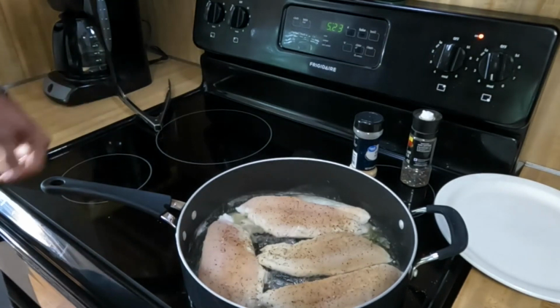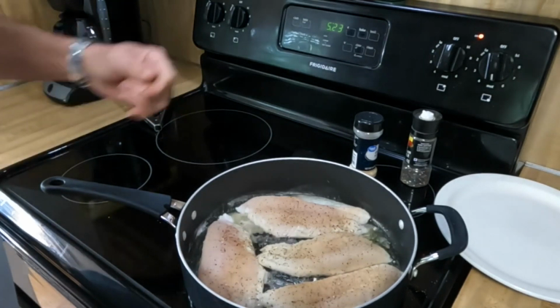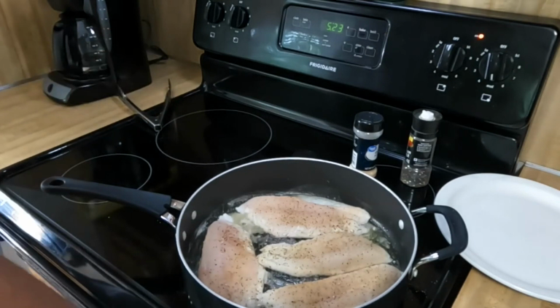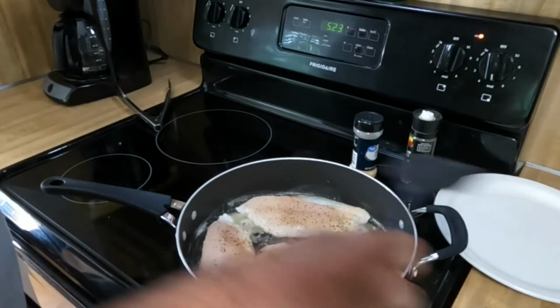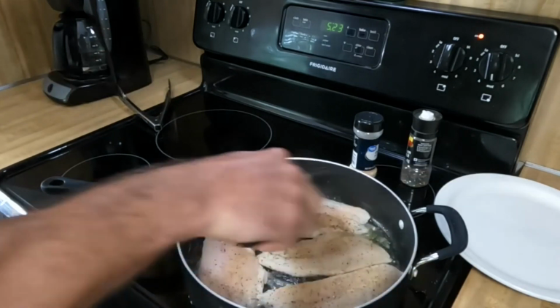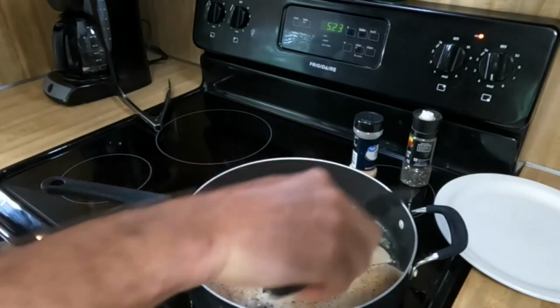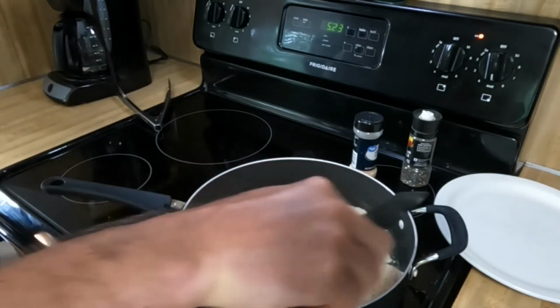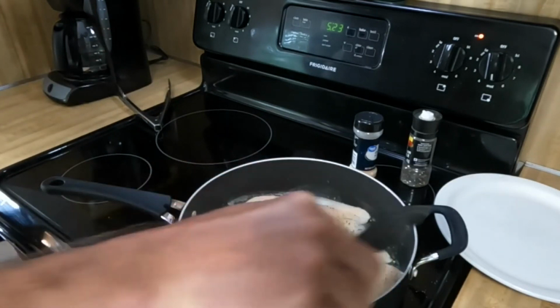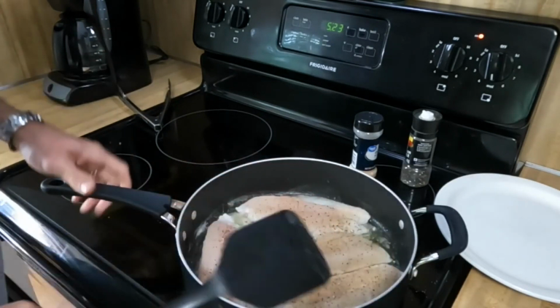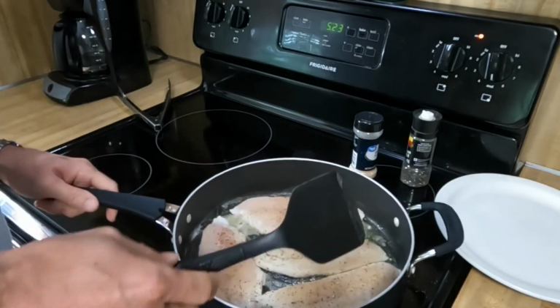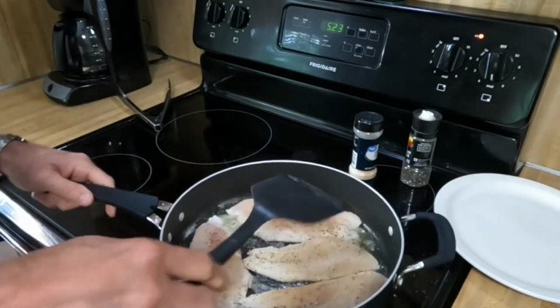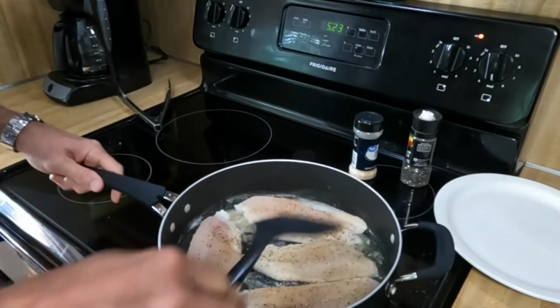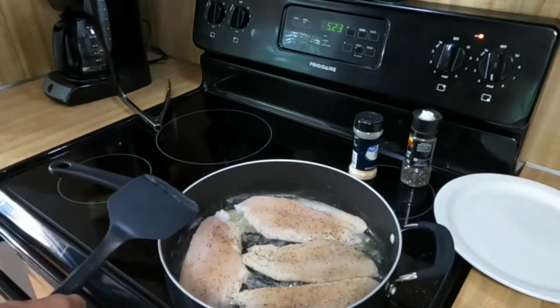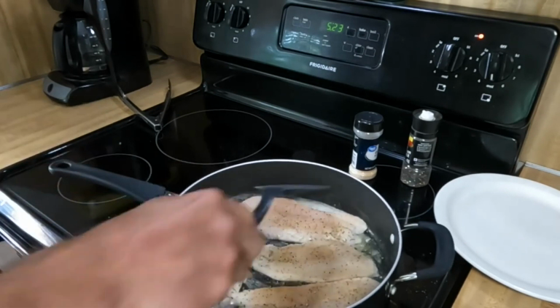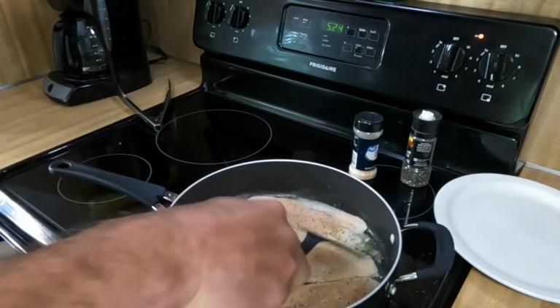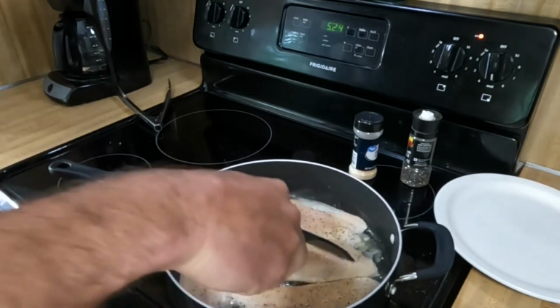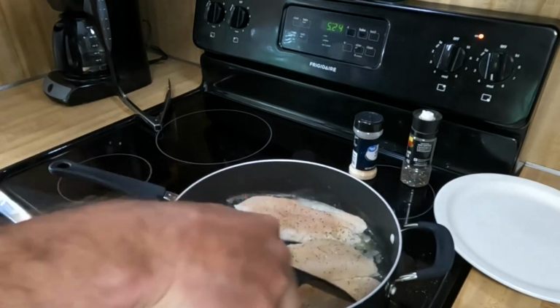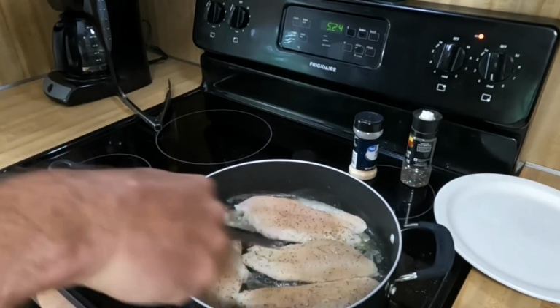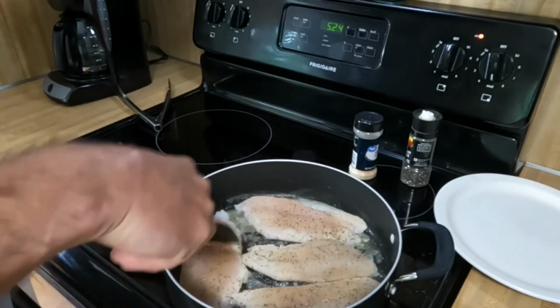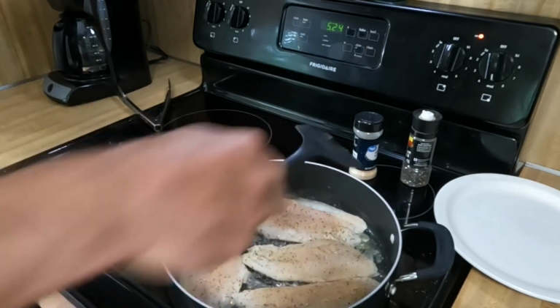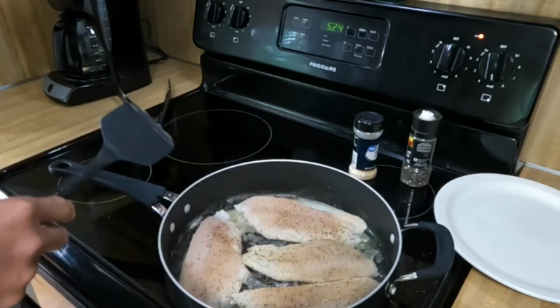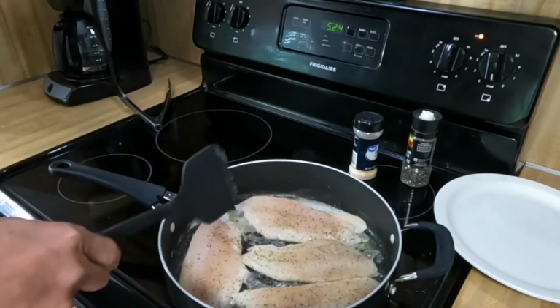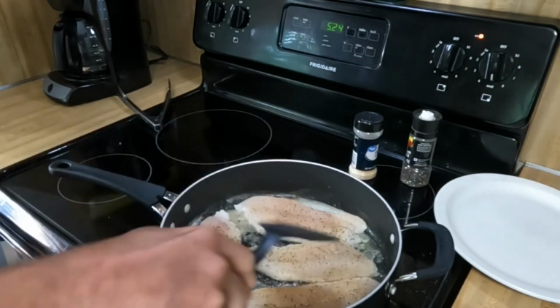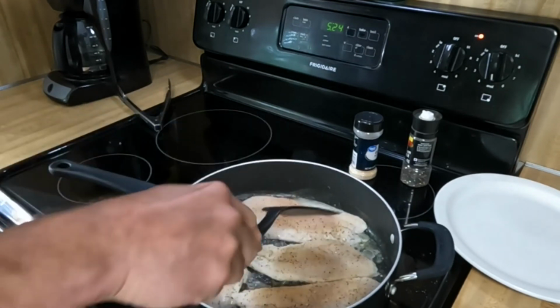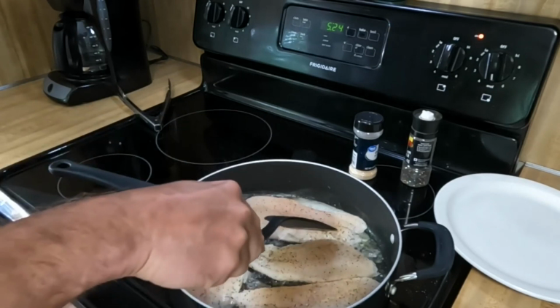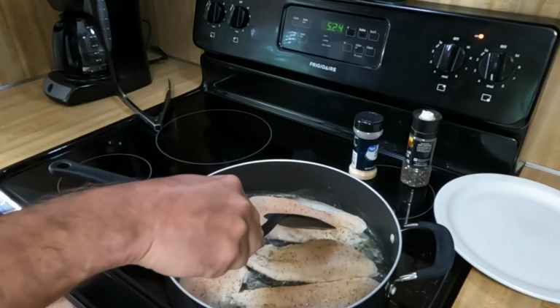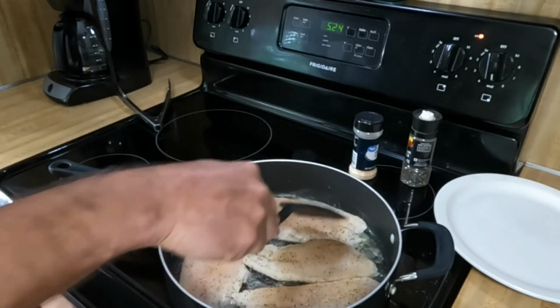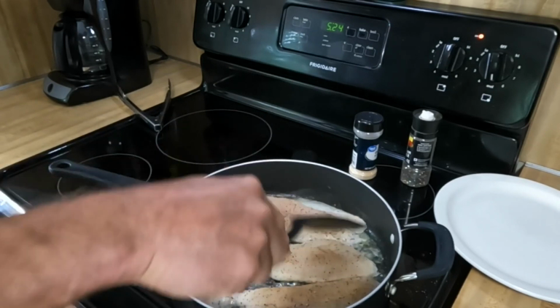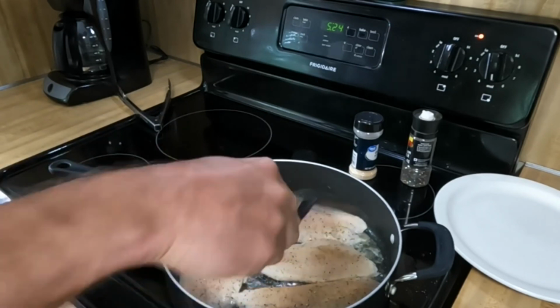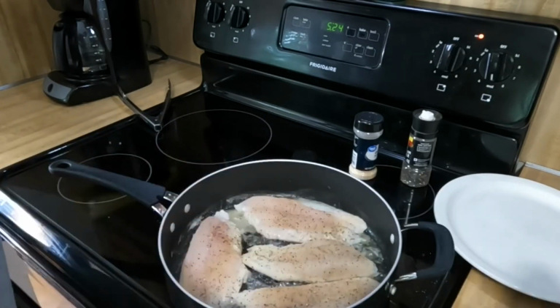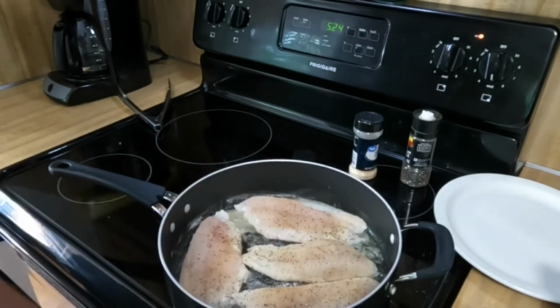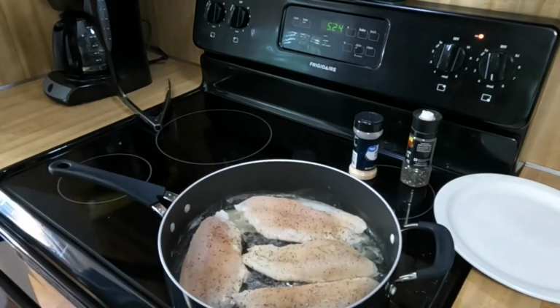We can see now it's getting a little white around the edges, but to be honest, as thick as these pieces are — especially in the middle because these were fatter catfish — I'm going to let the white creep up a little more toward the center before I turn them over.